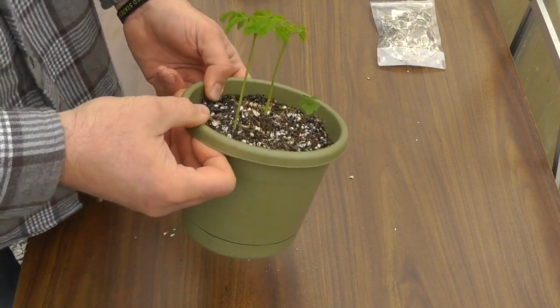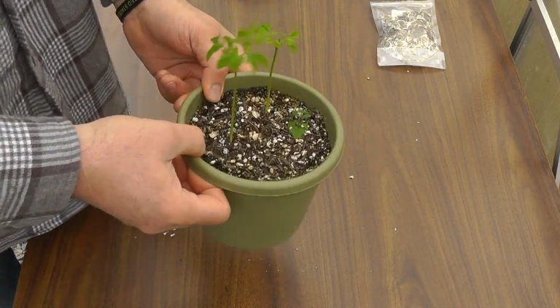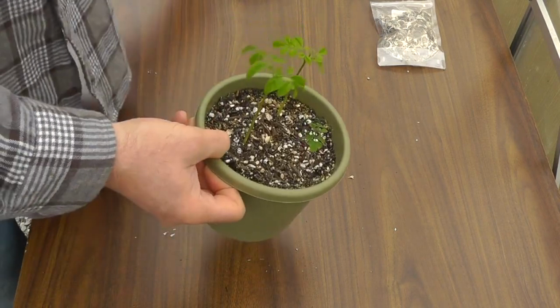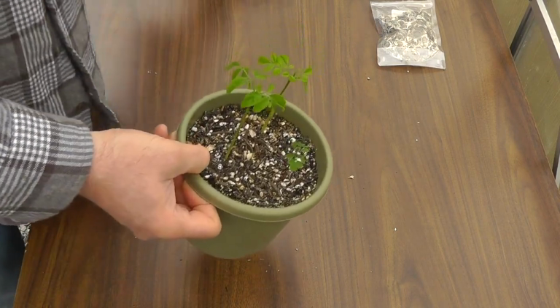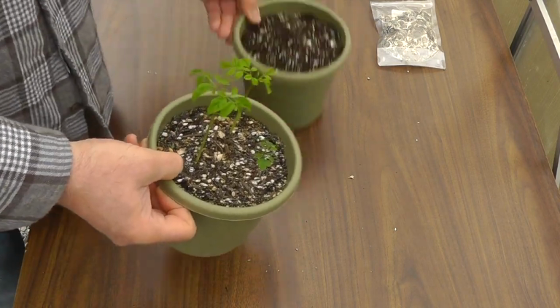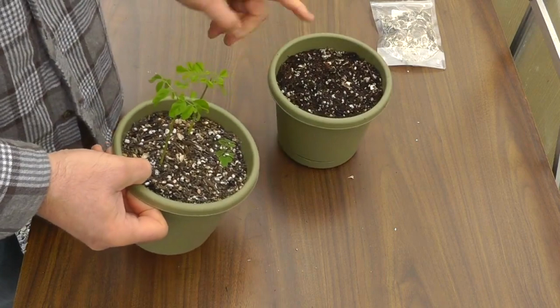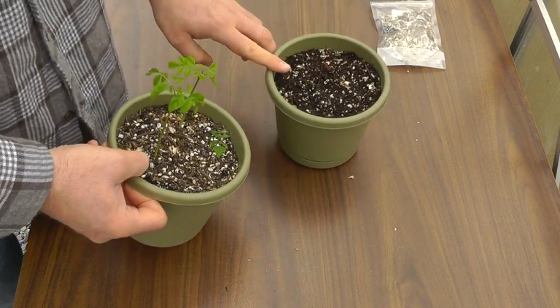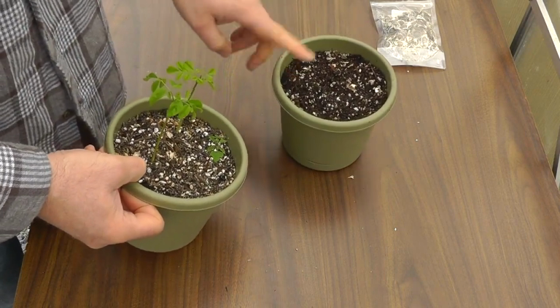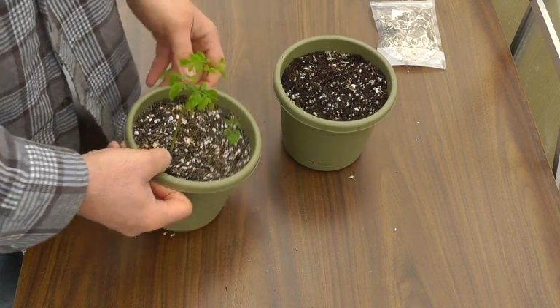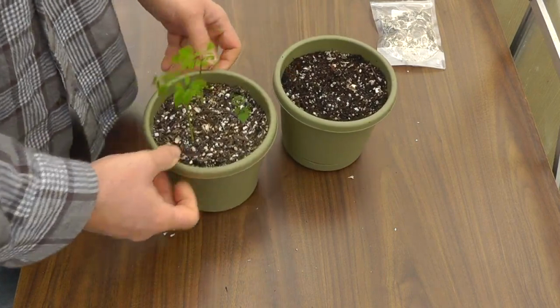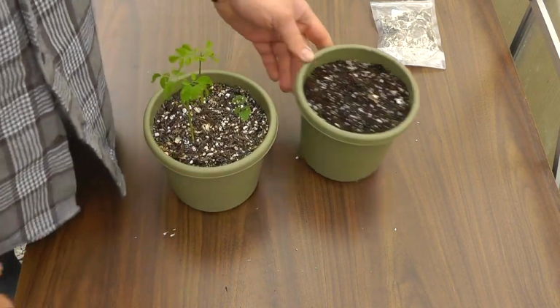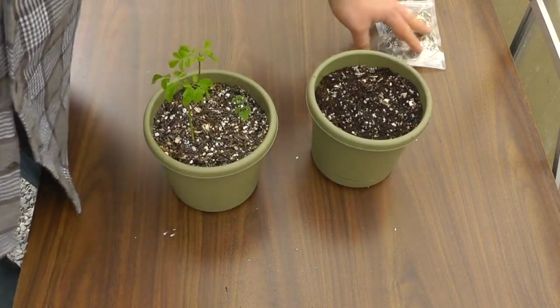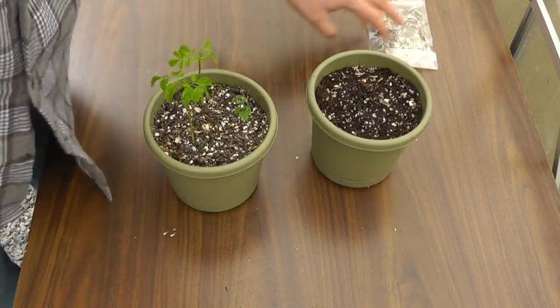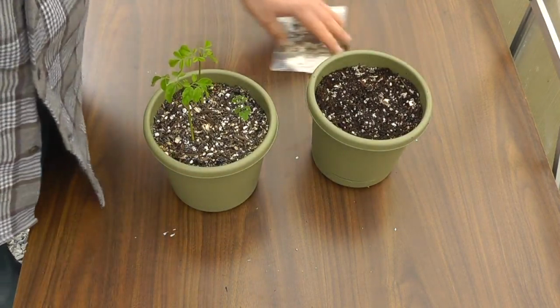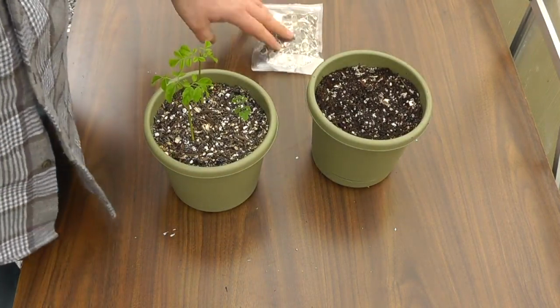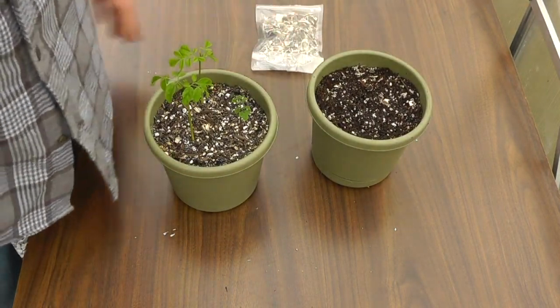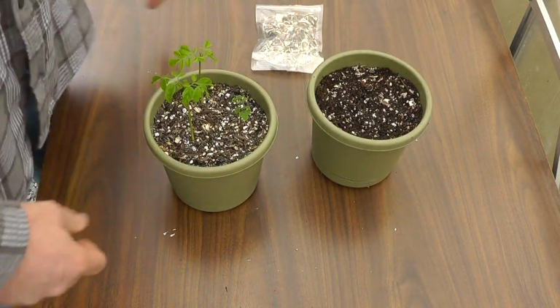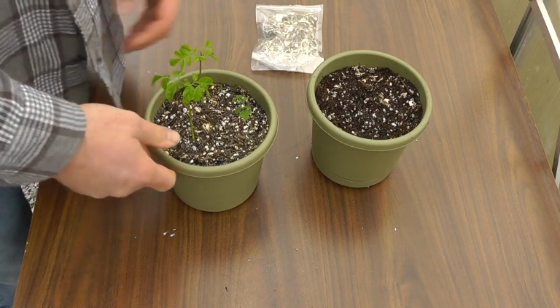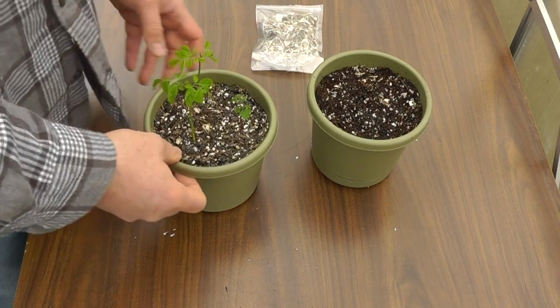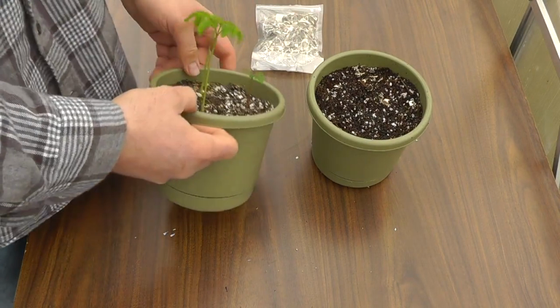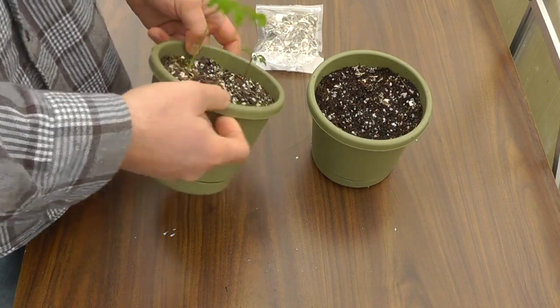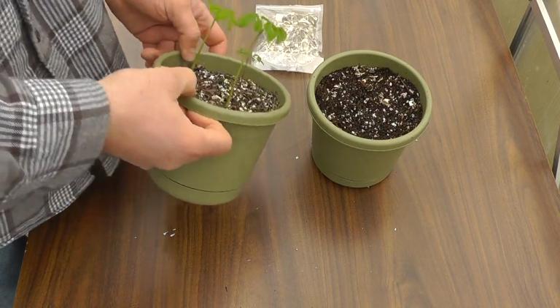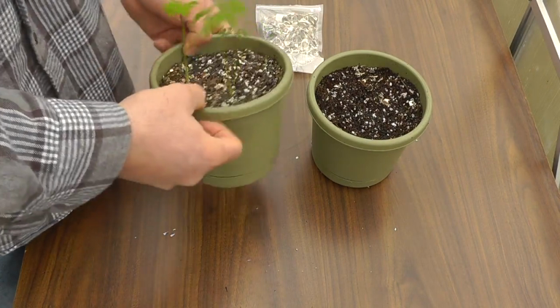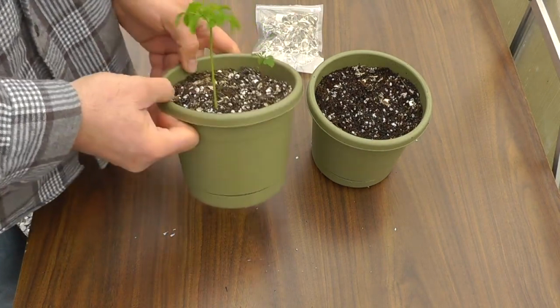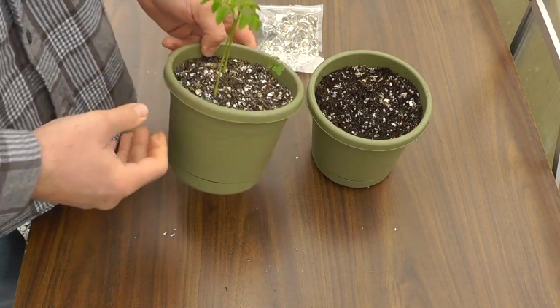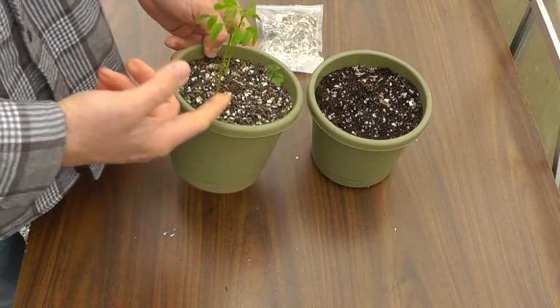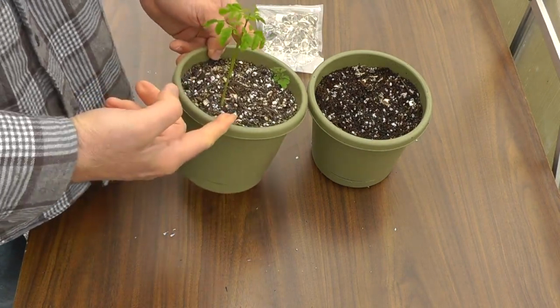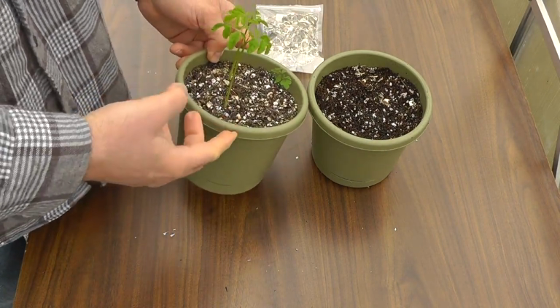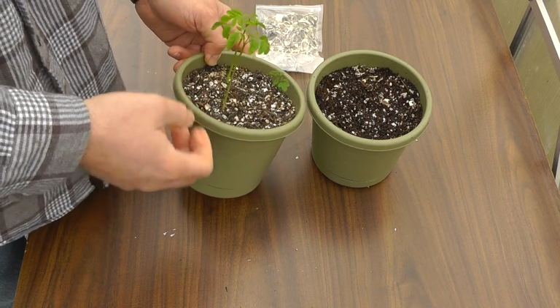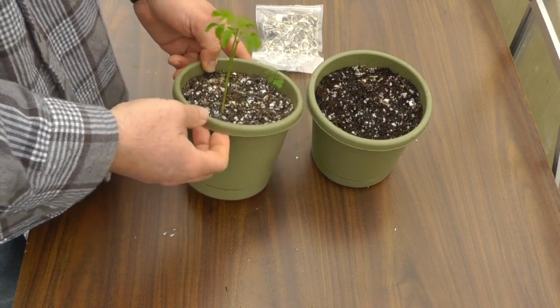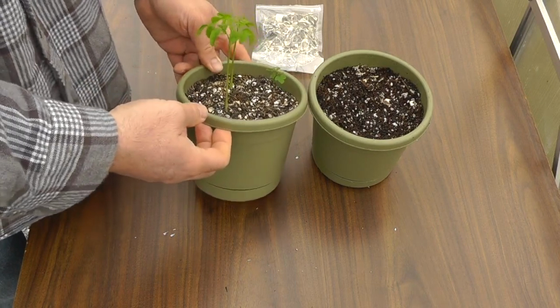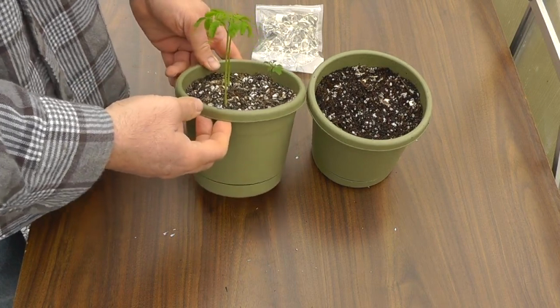I did nothing special. I'm going to go ahead and grow more. I'm actually going to plant quite a few of them and give some of these plants away to people that I think would really like them. So that's how I planted the Moringa oleifera.